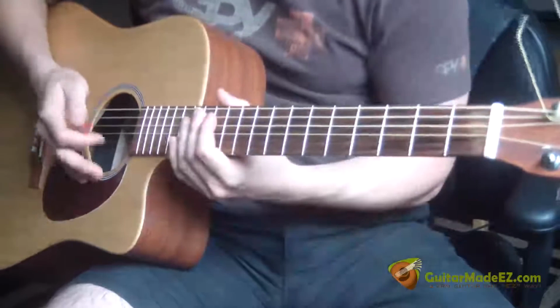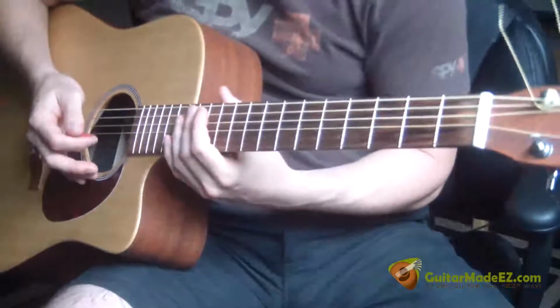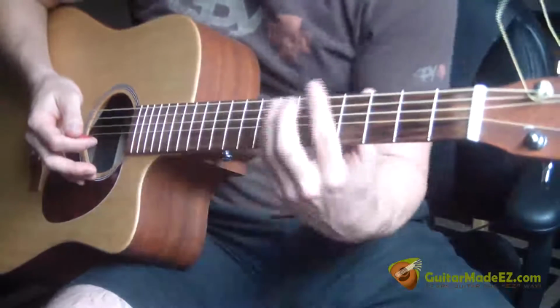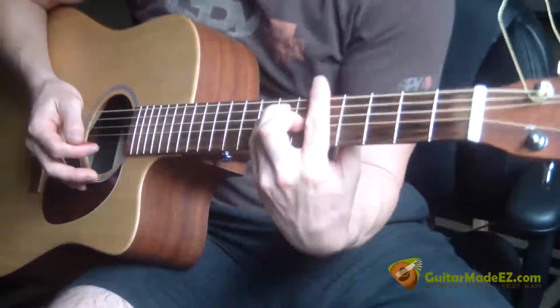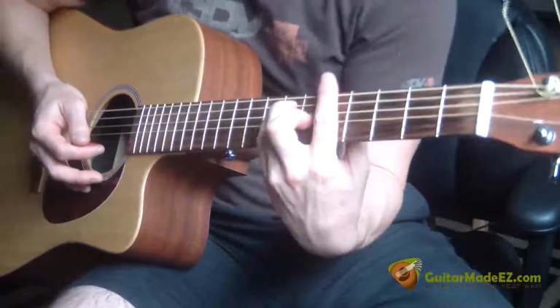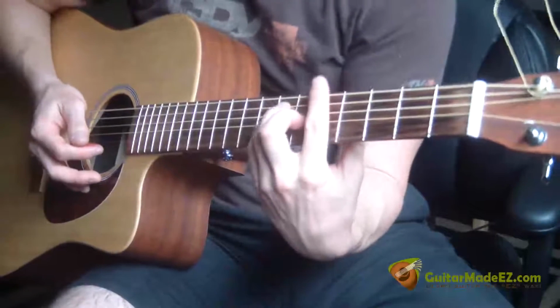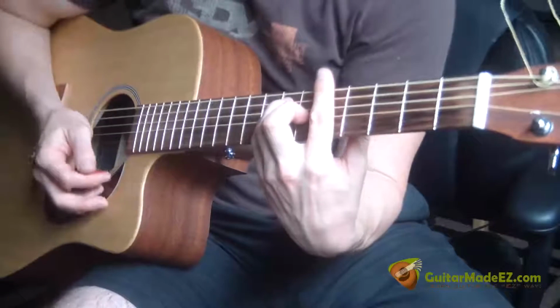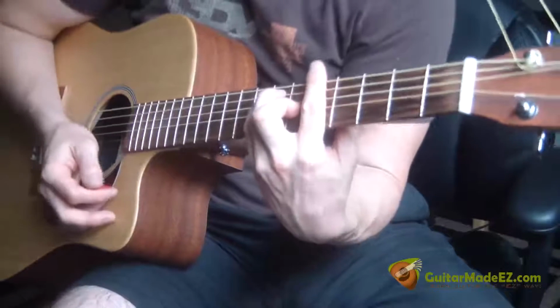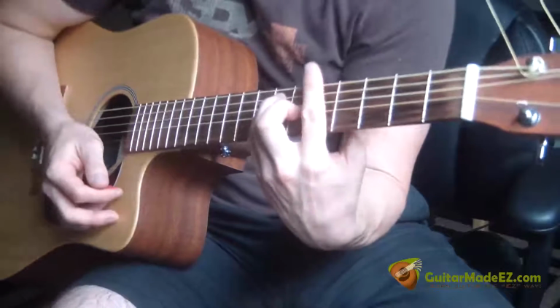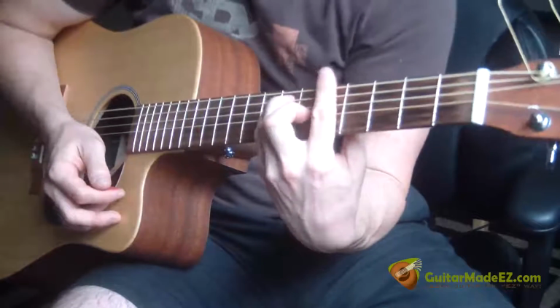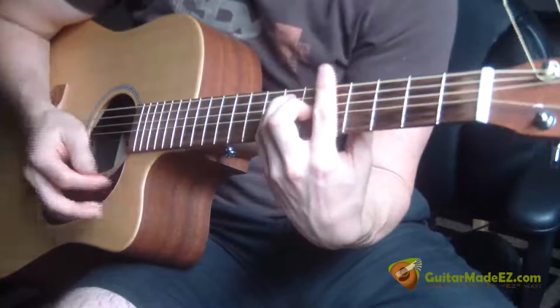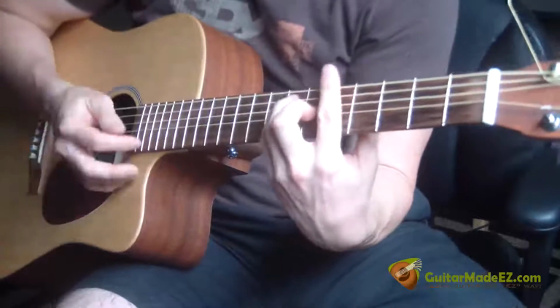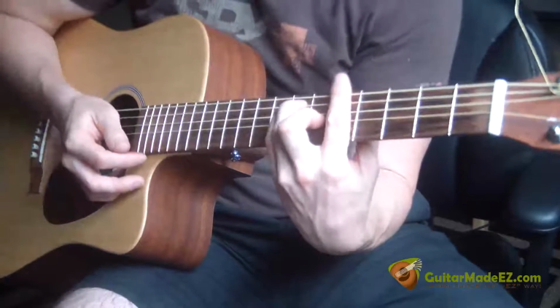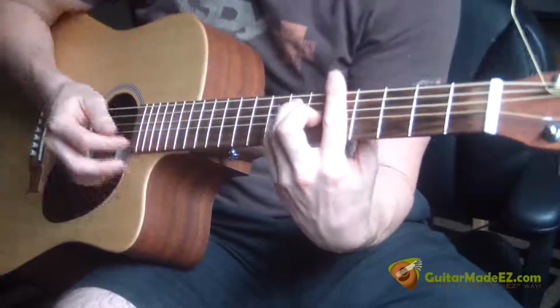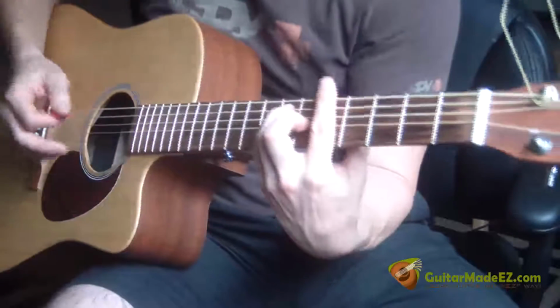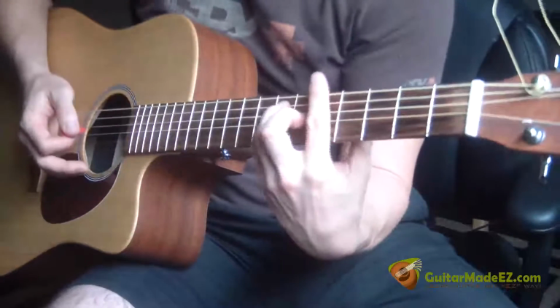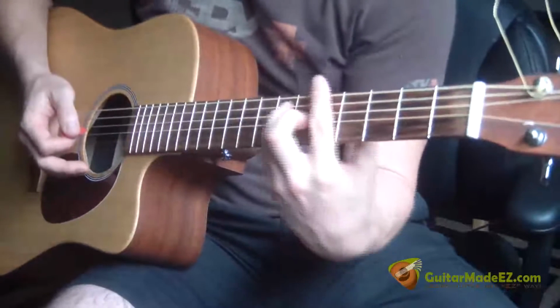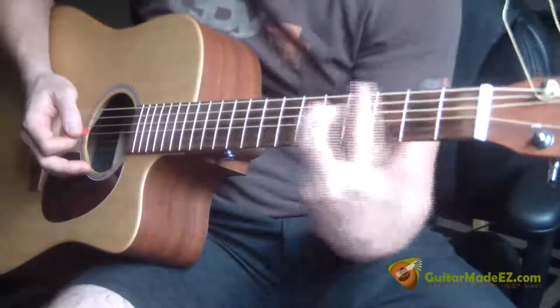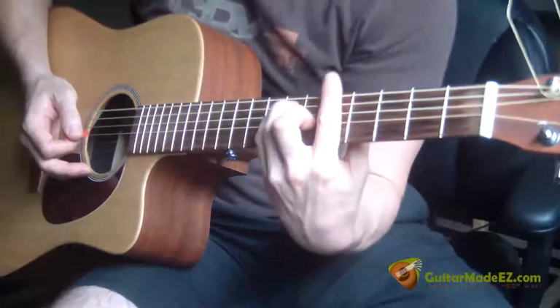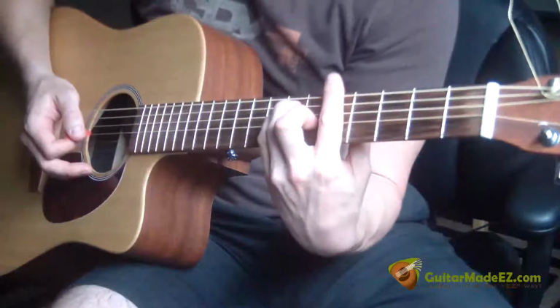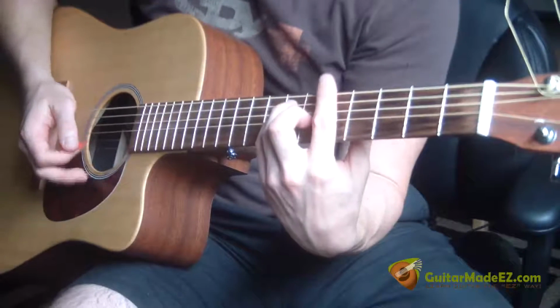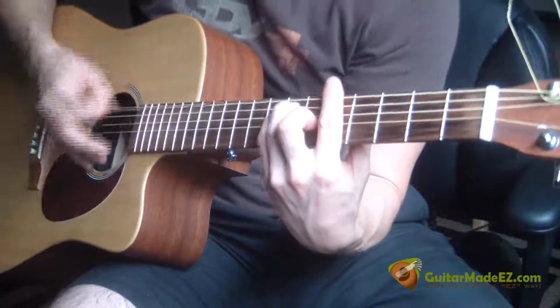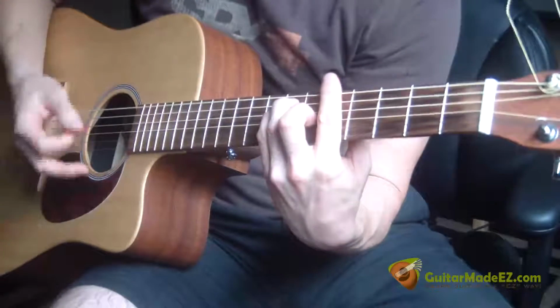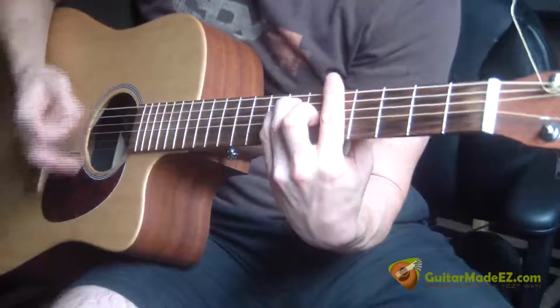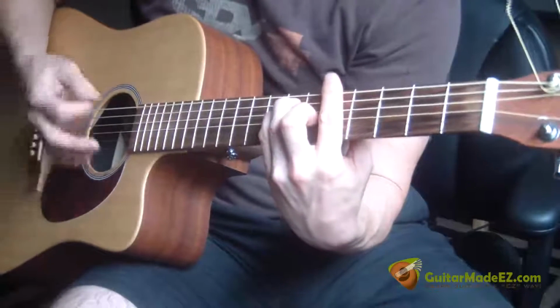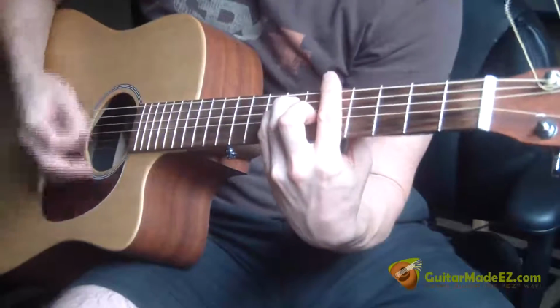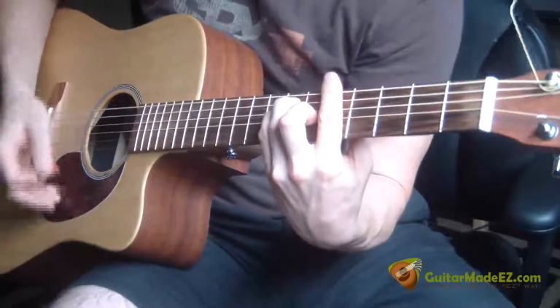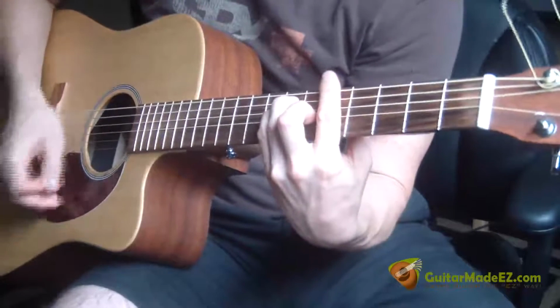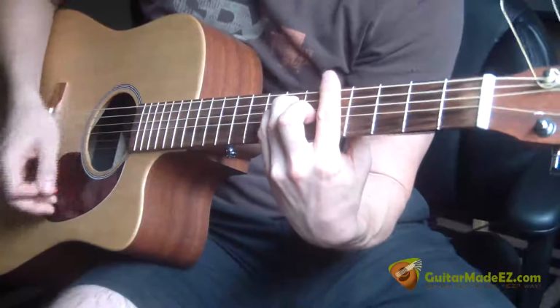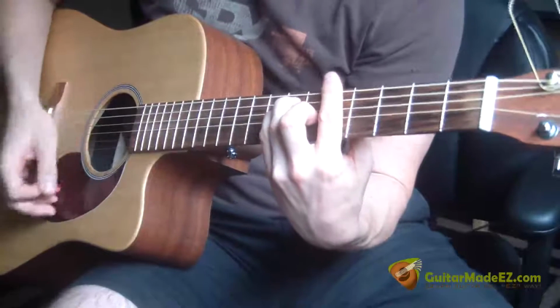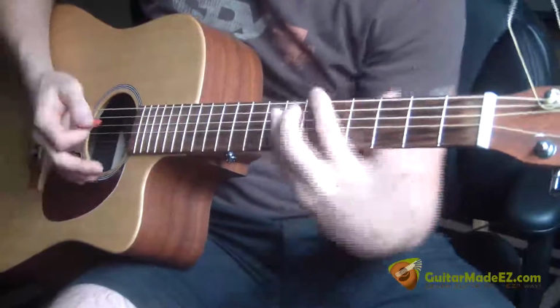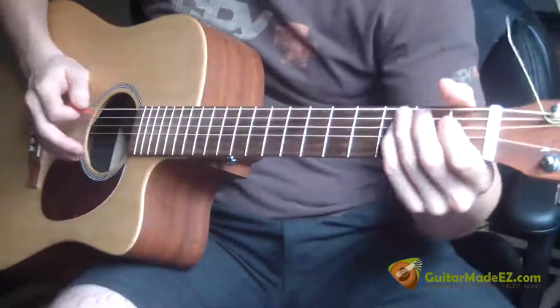The other chord in the song — which you can see if you have the video open while learning this — is A. It's actually an A bar chord. And then back to E.